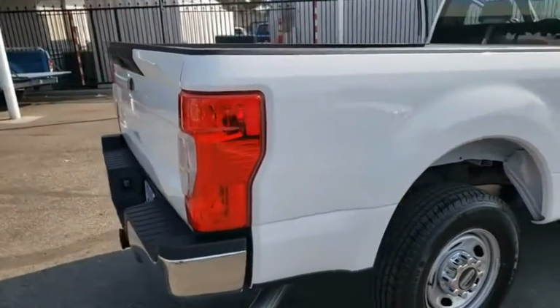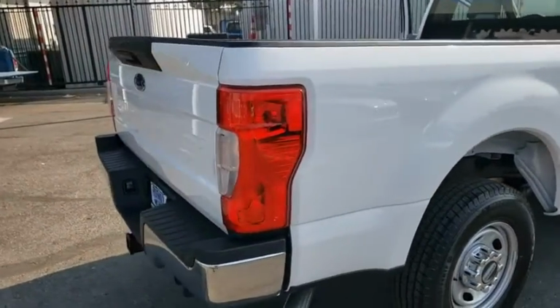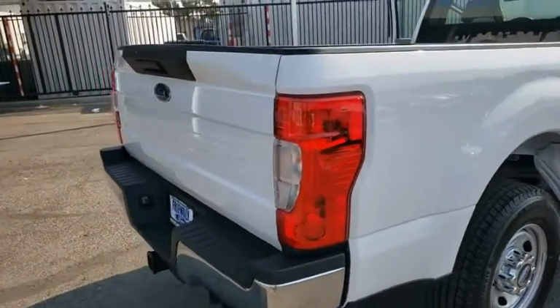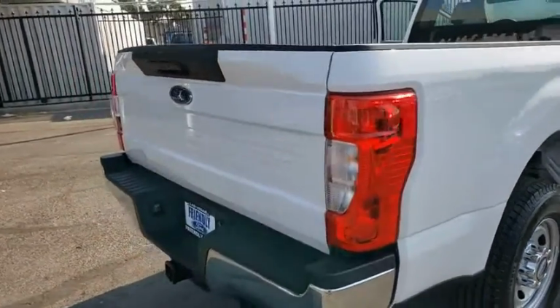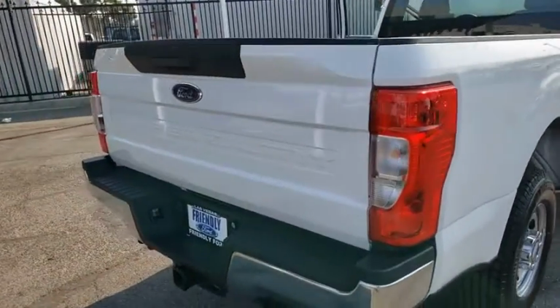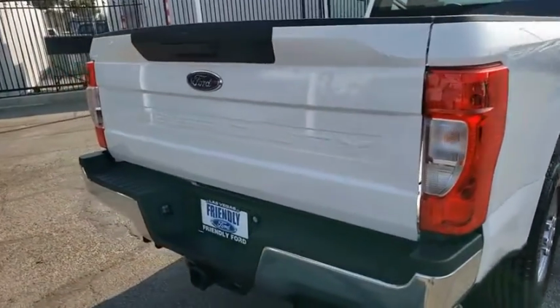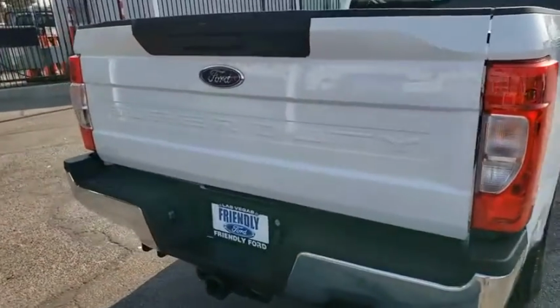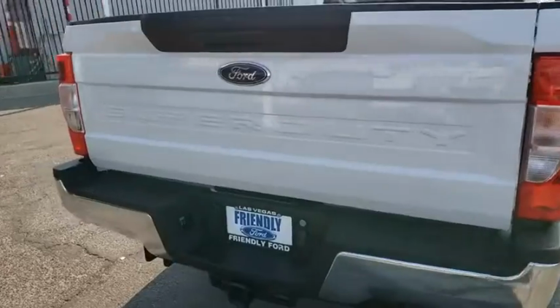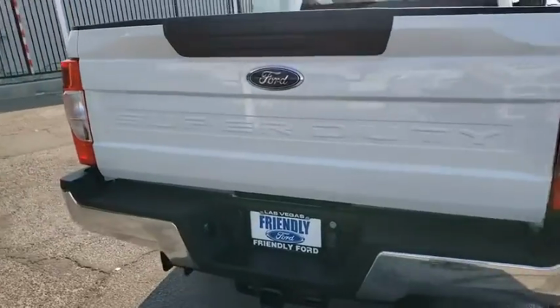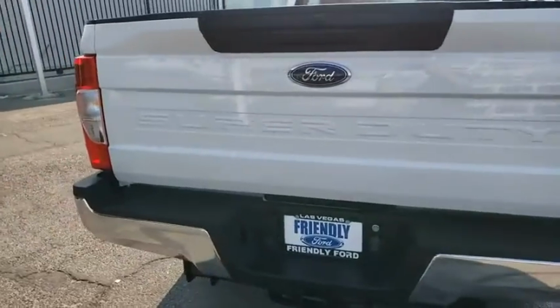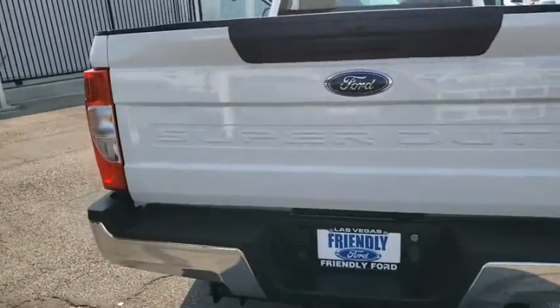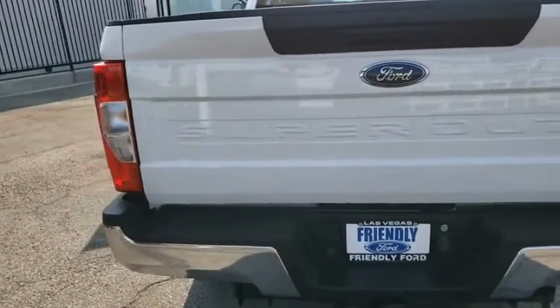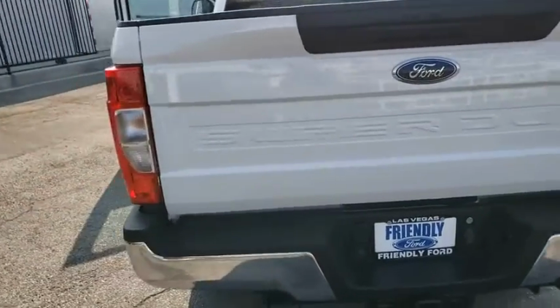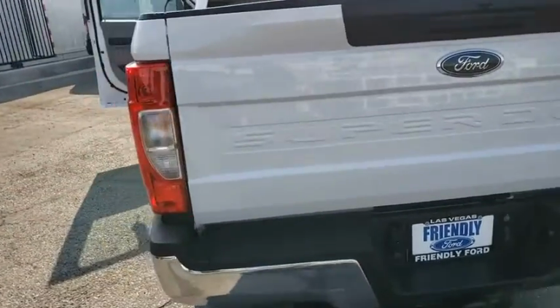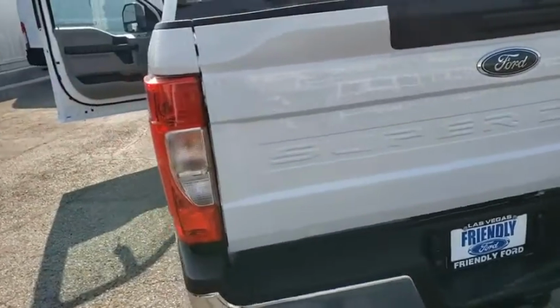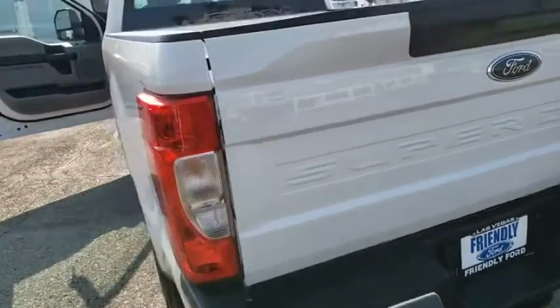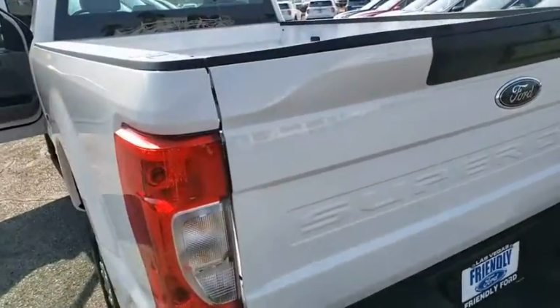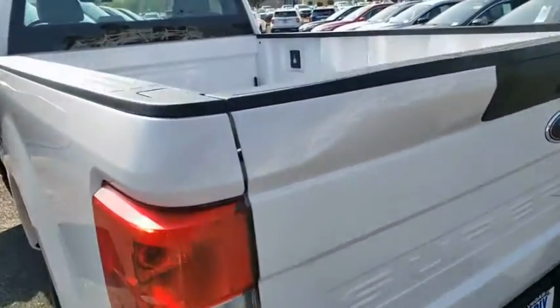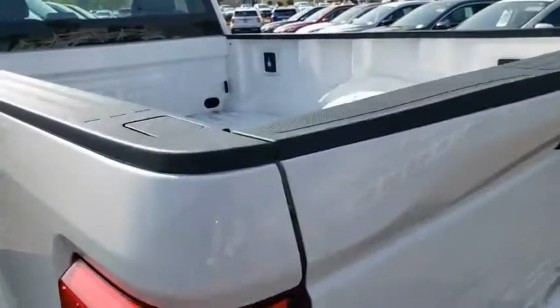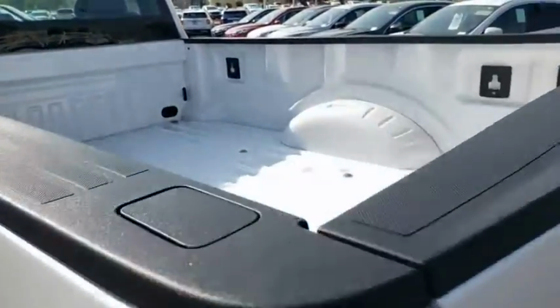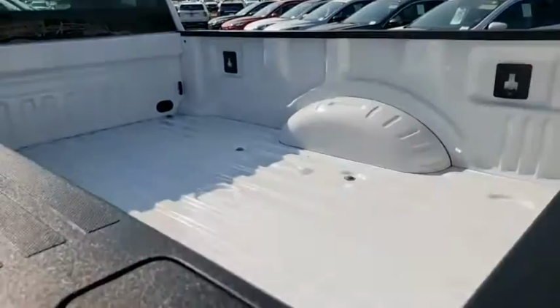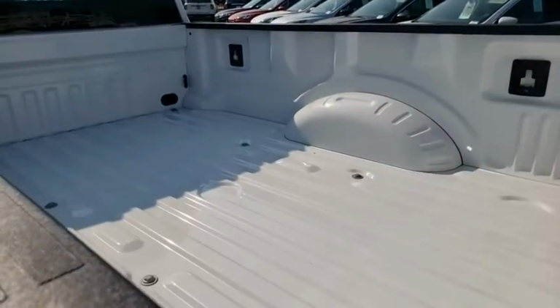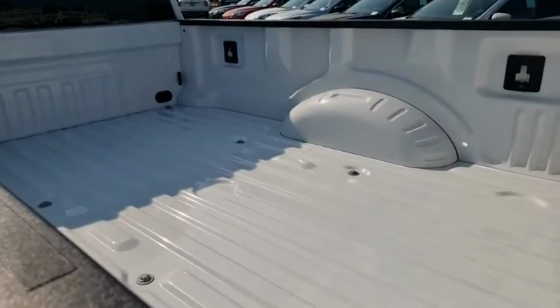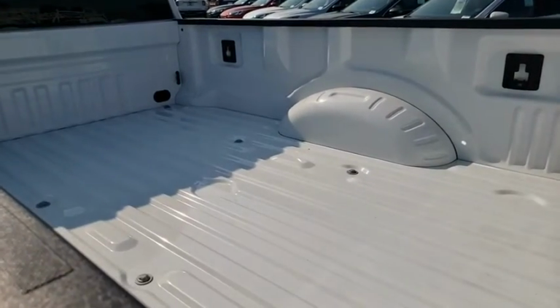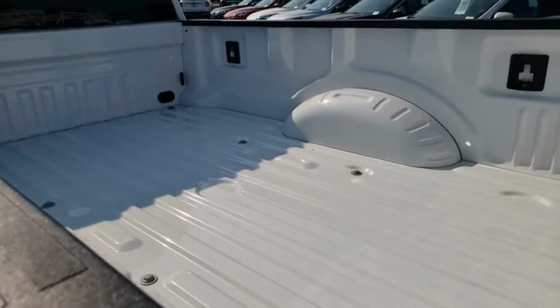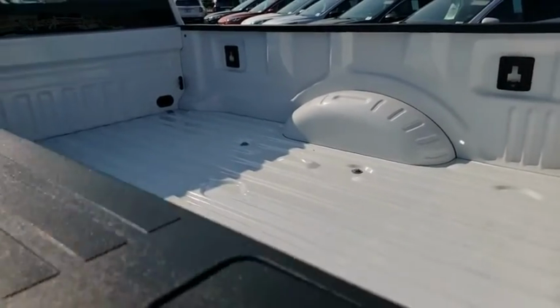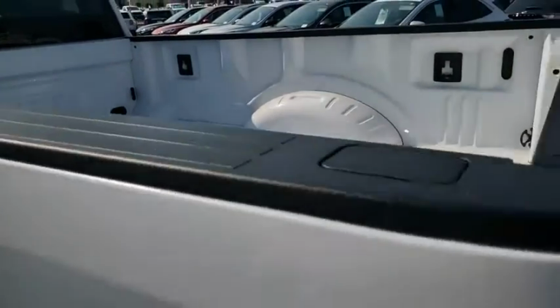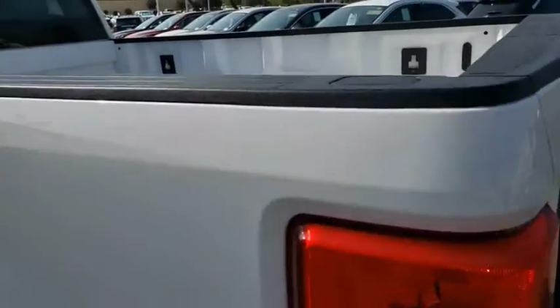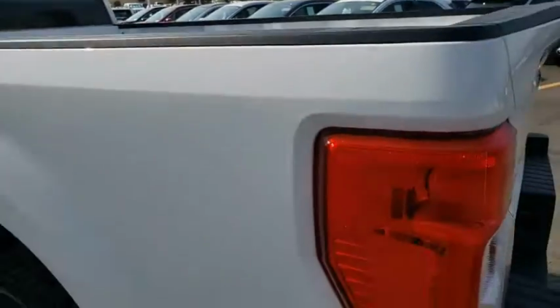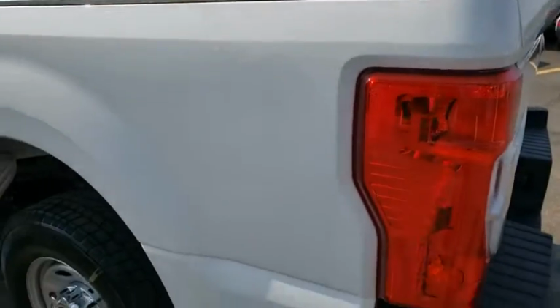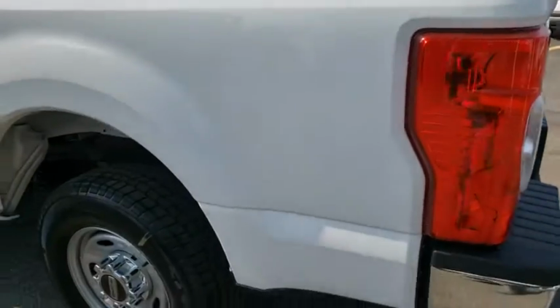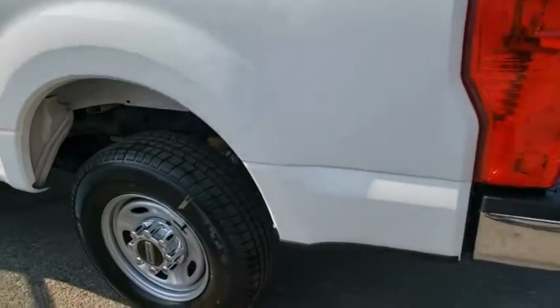Here are some of this vehicle's great options: traction control, dual airbags, power steering, four-wheel disc brakes, center armrest, trip computer, power locks, compass, electronic stability control.